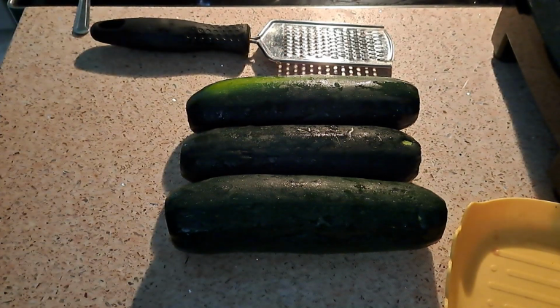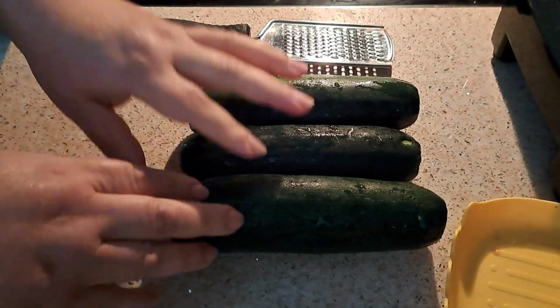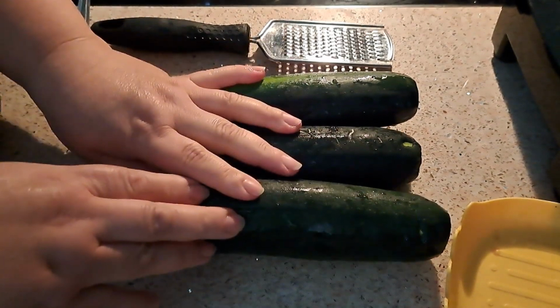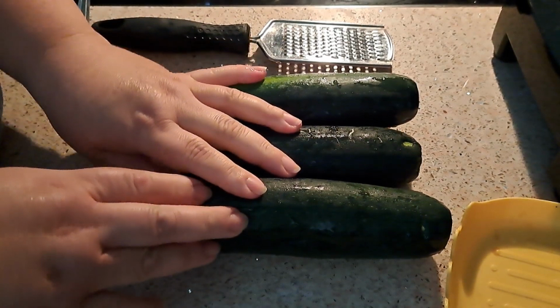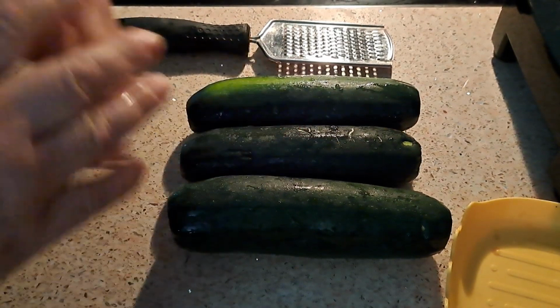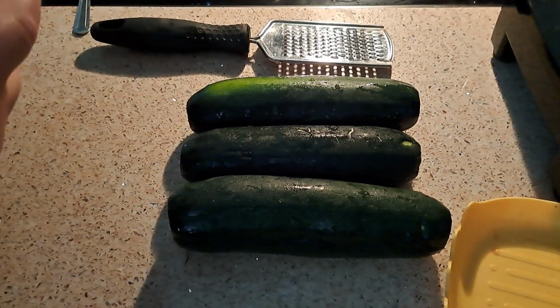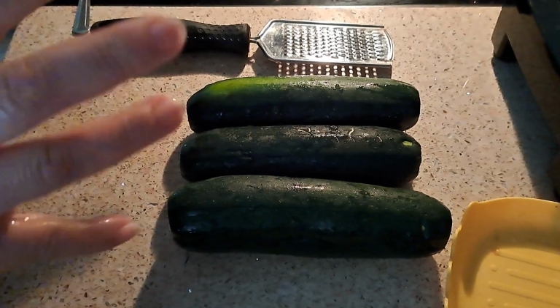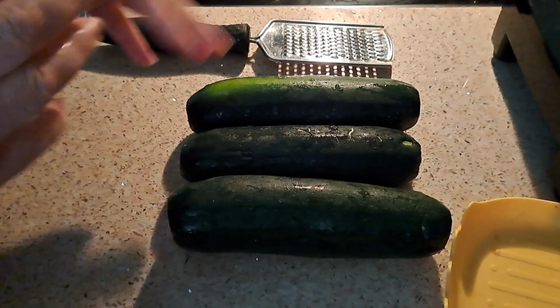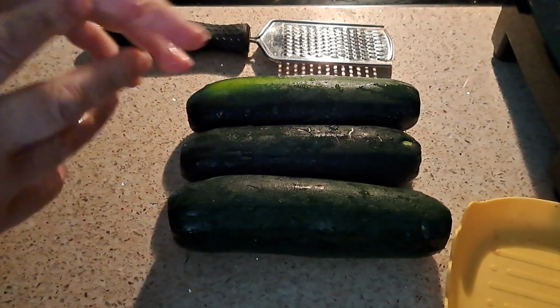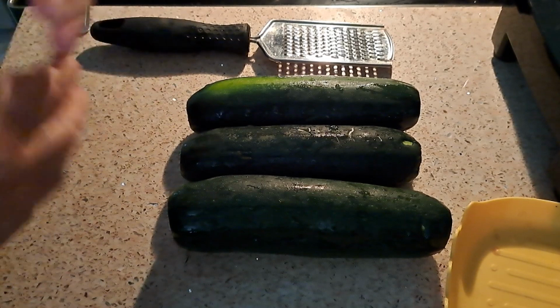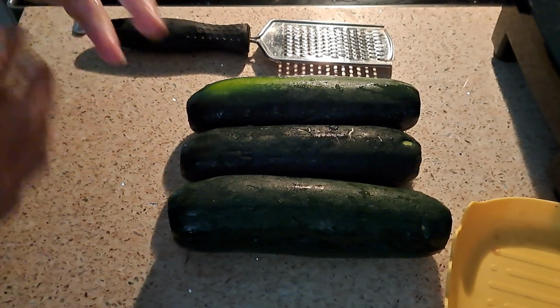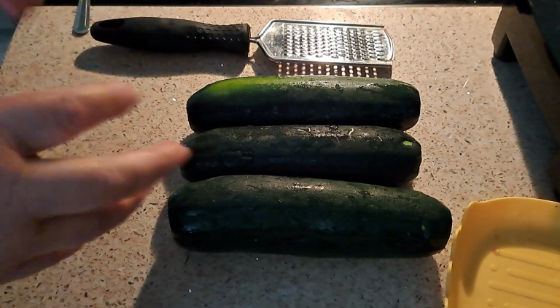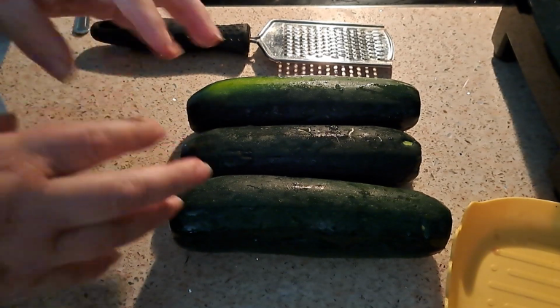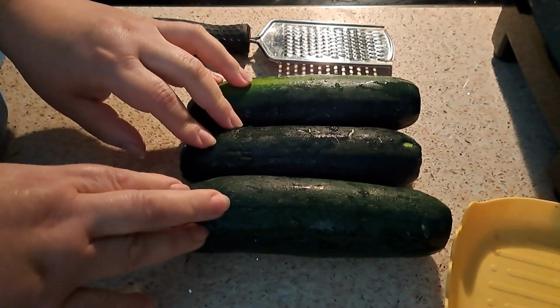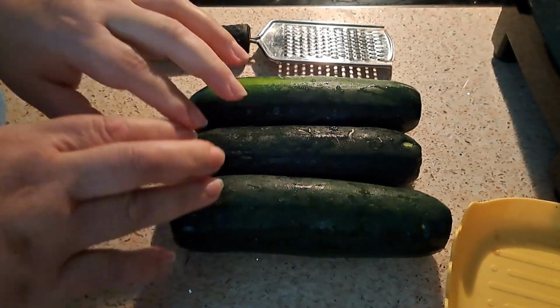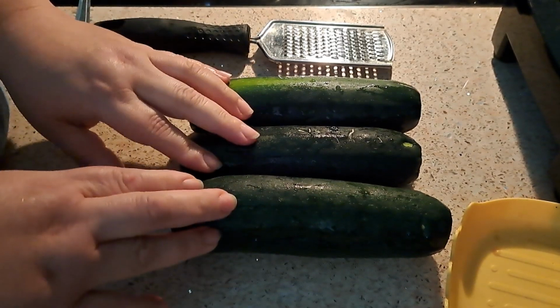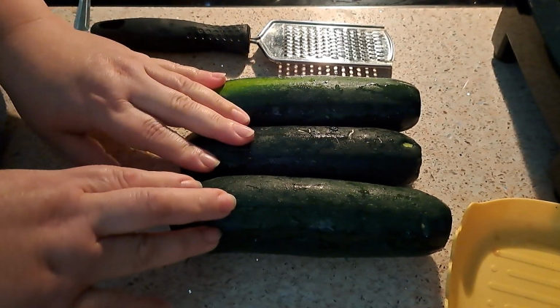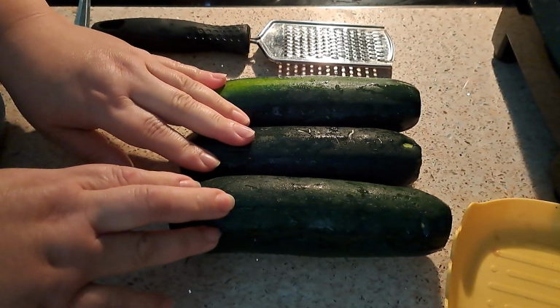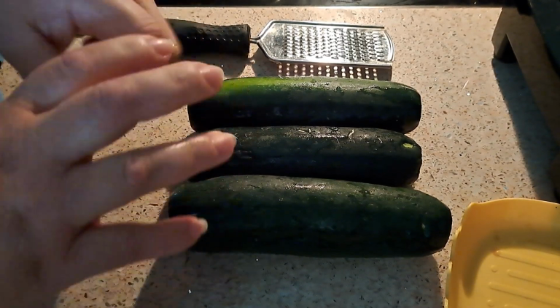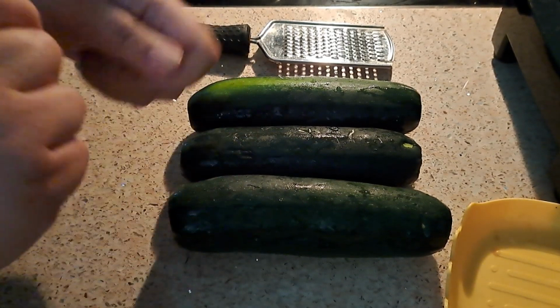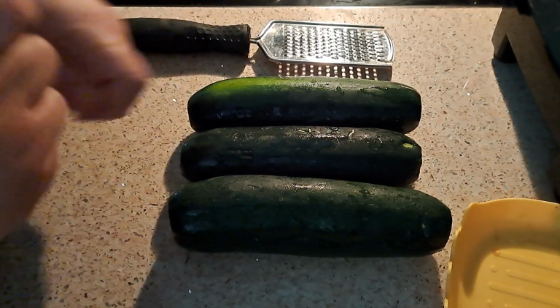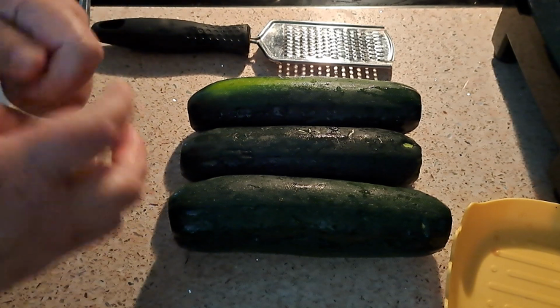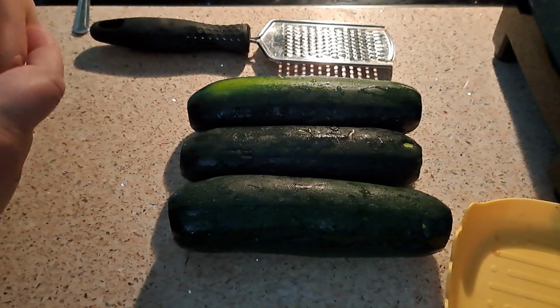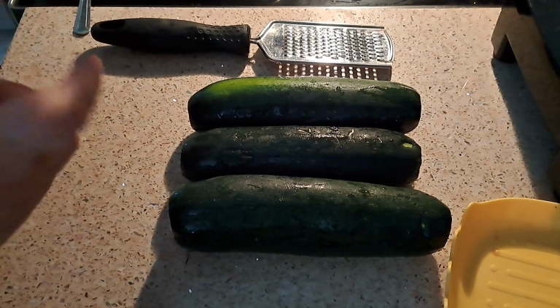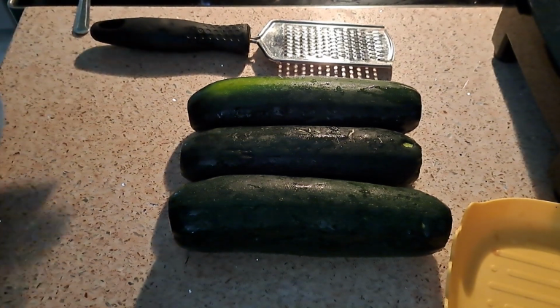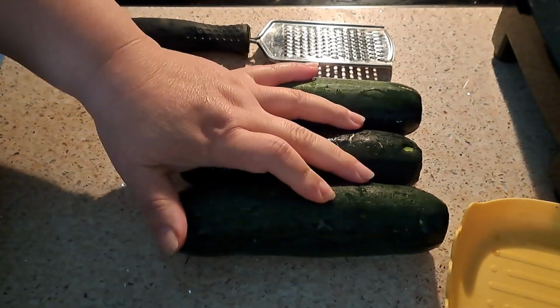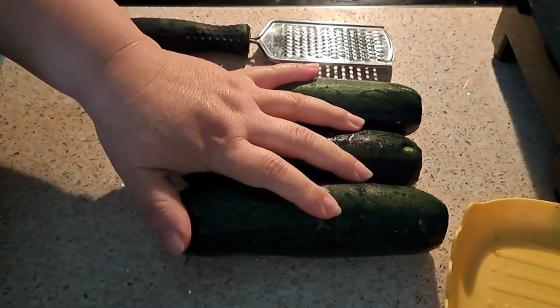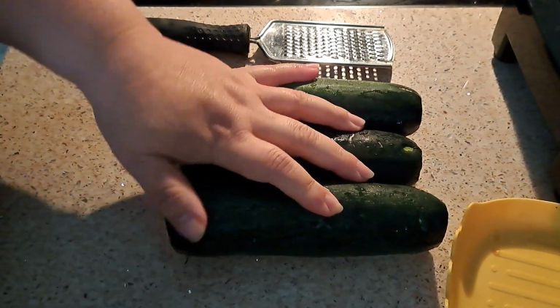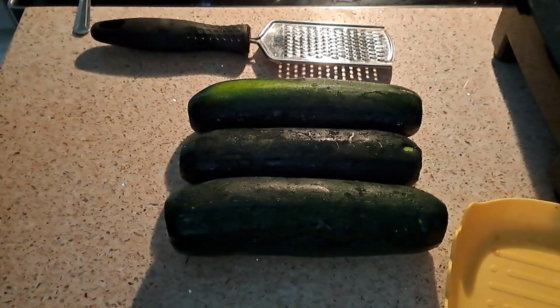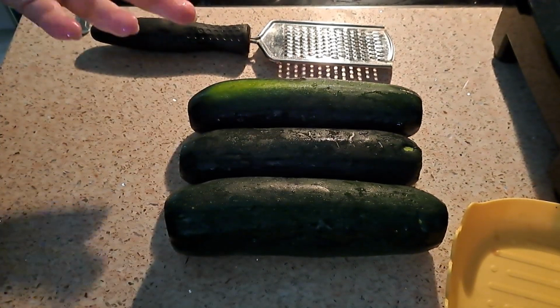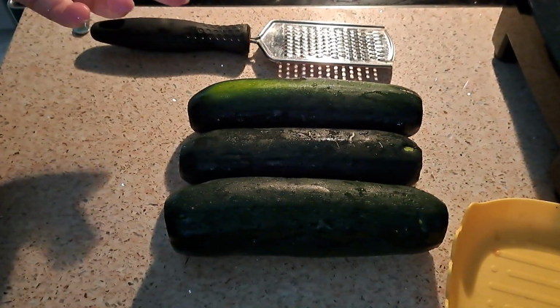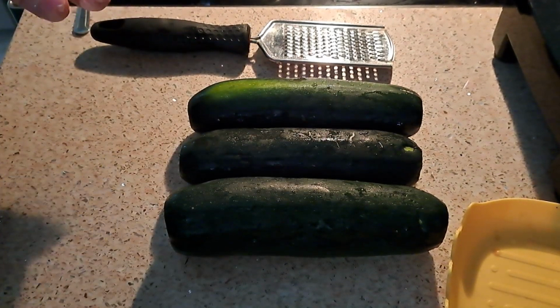I'll be working silently for this part, so I'm telling you now: I'm going to grab a clean cloth after I grate it and squeeze all the juice out as much as I can, and then we'll proceed to the next step.